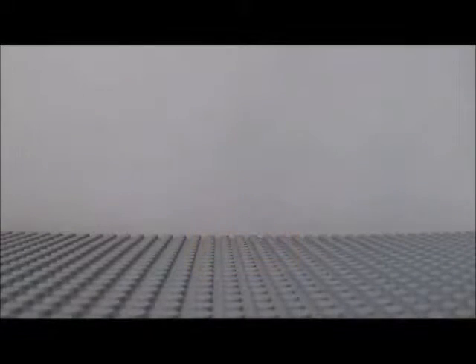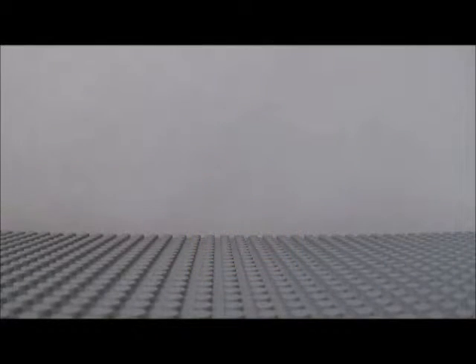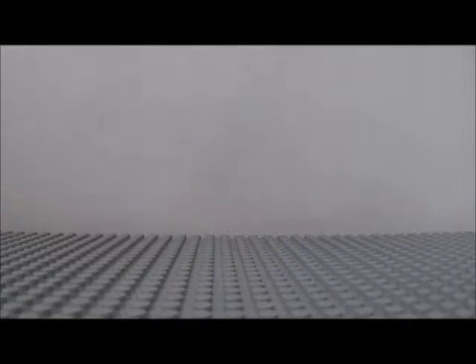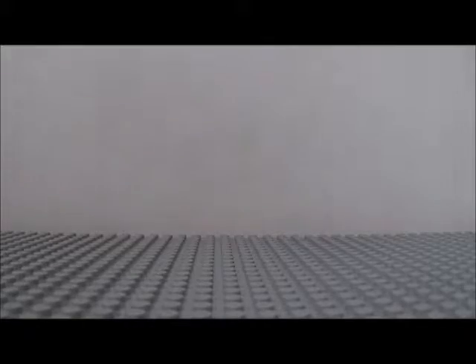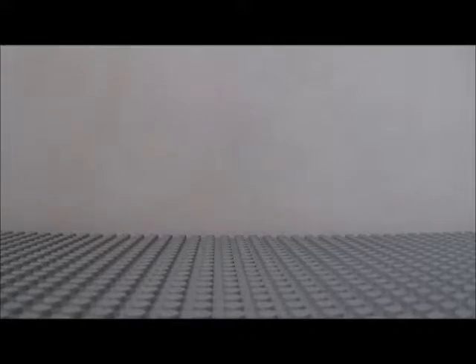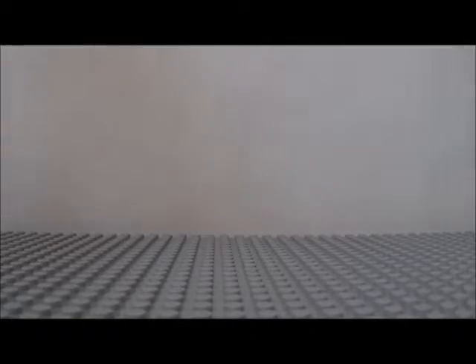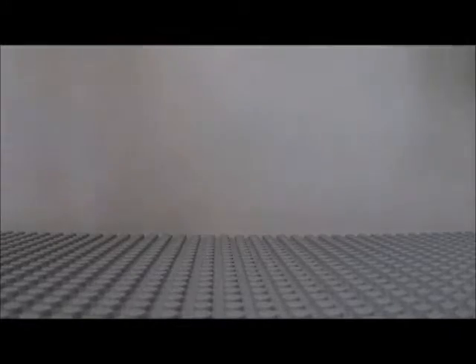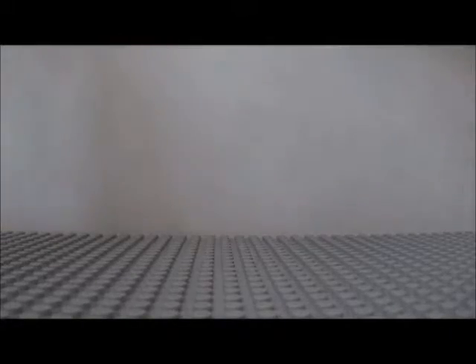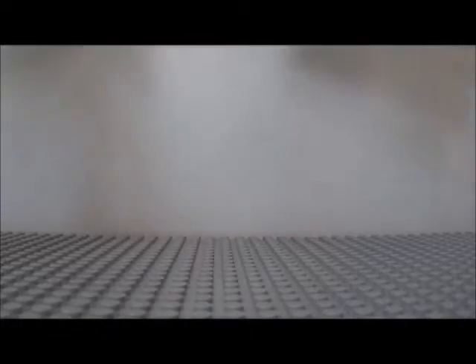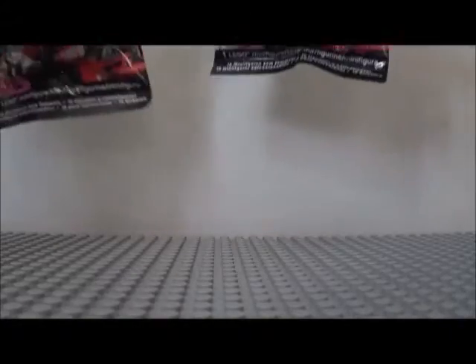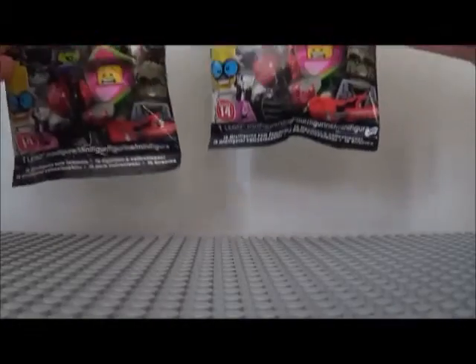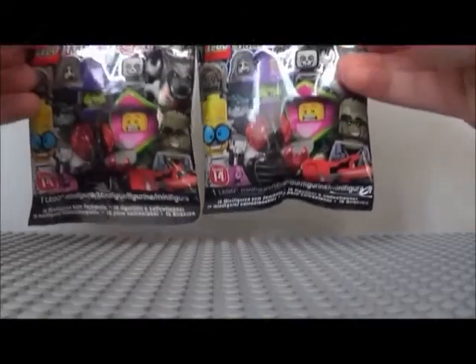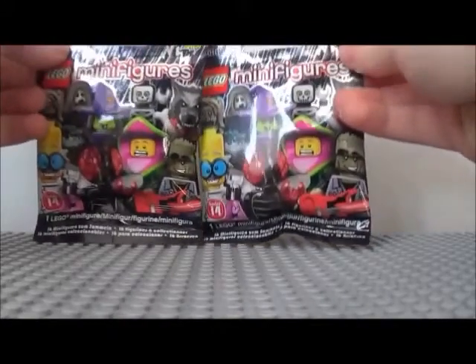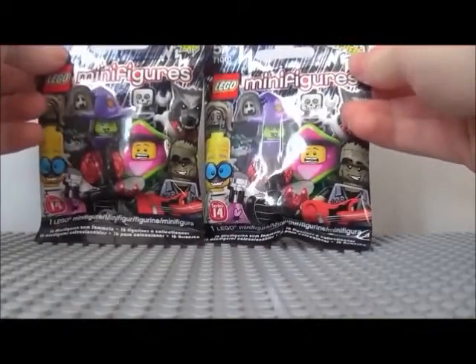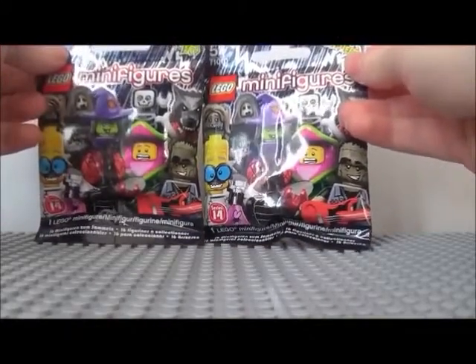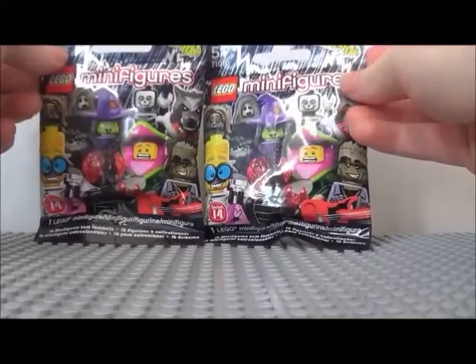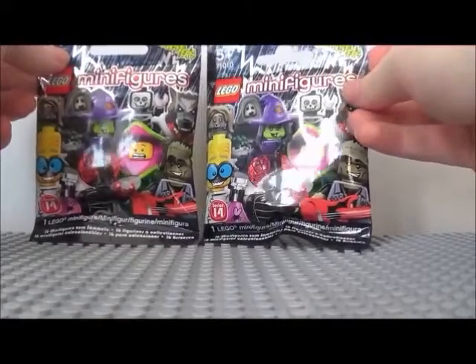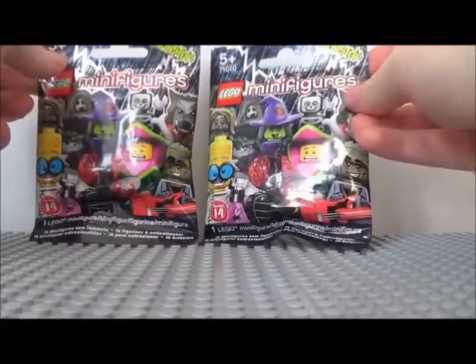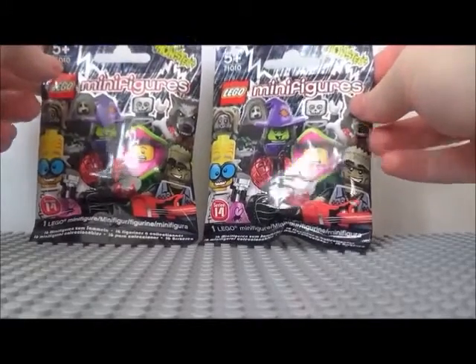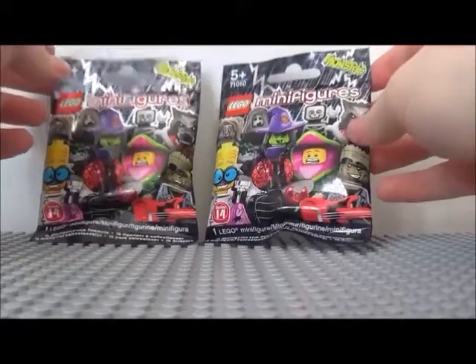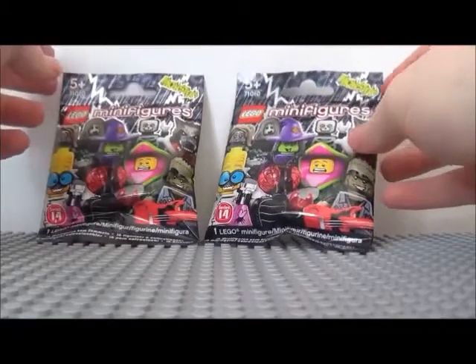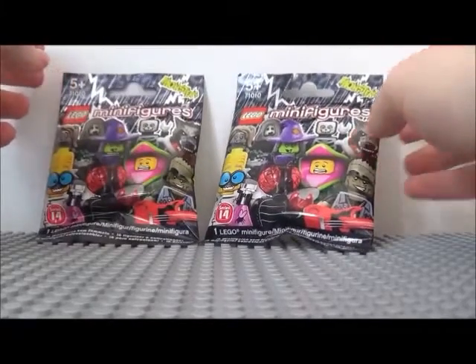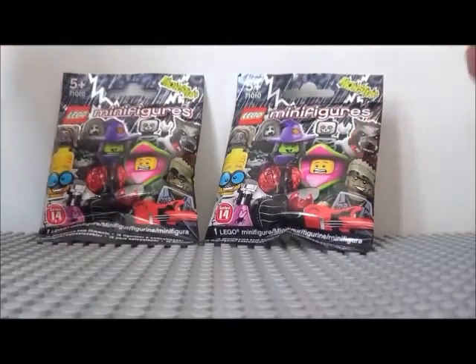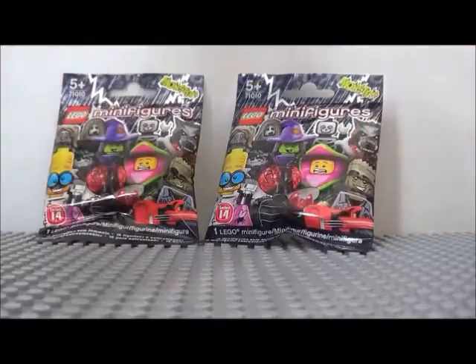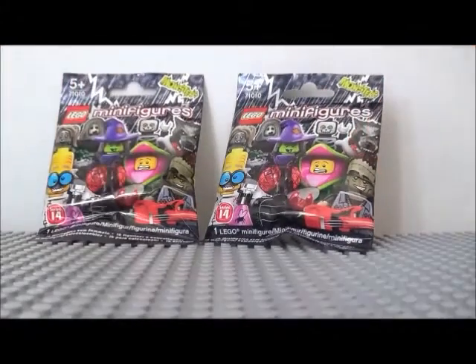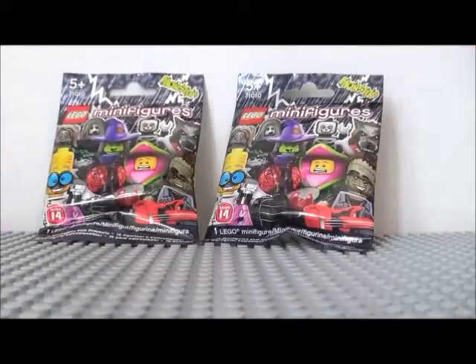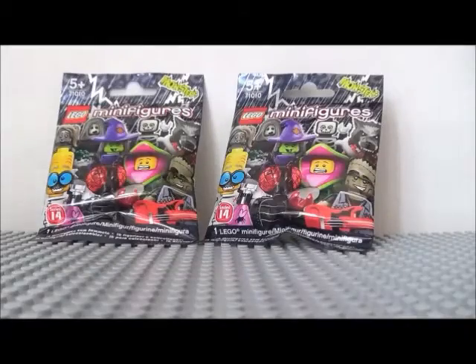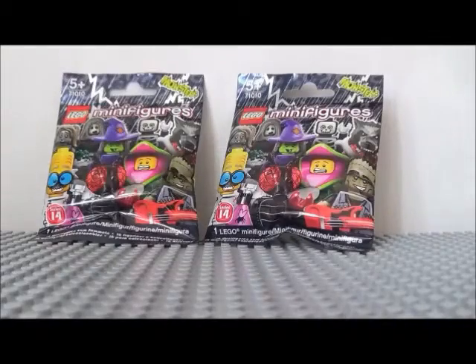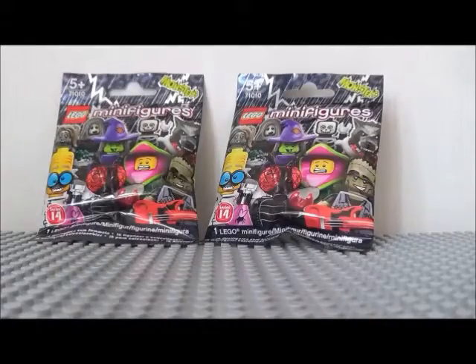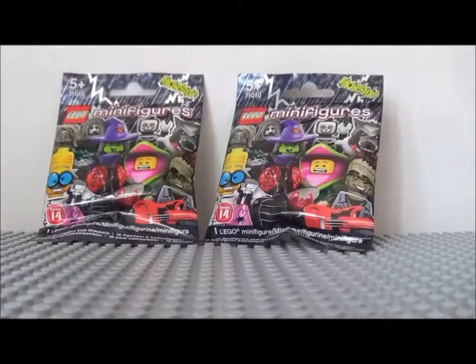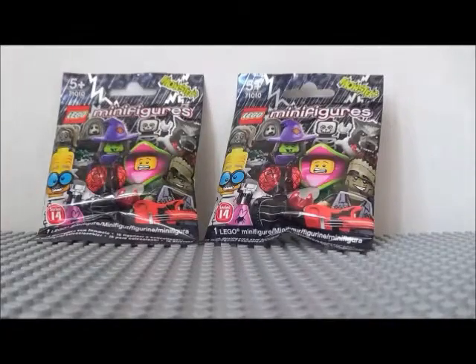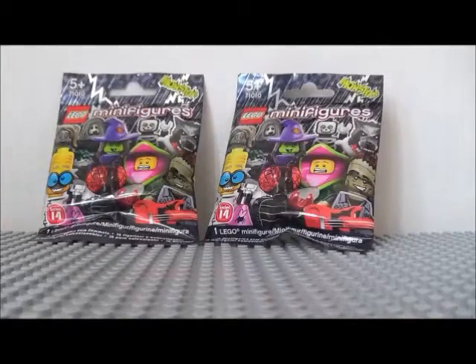Hello everybody and welcome back to another Lego minifigure review. Today we're doing series 14 and we're doing something a little different — we're going to open these up and see what's inside. I haven't opened these up so it's just a mystery I guess.